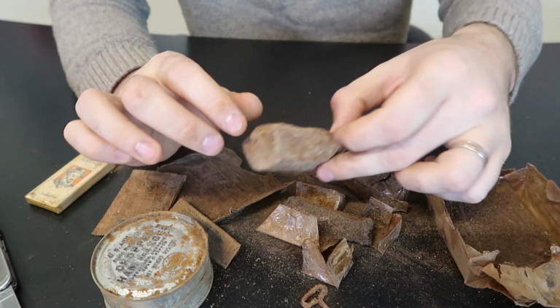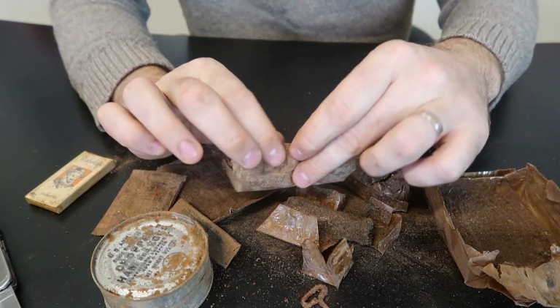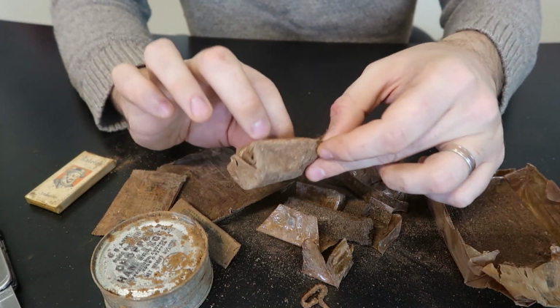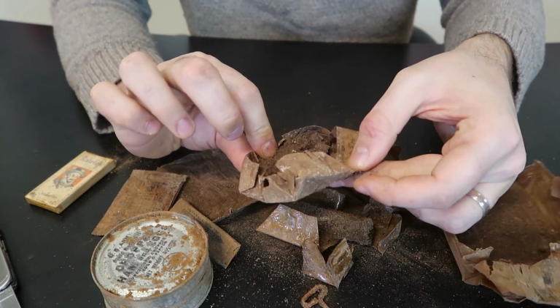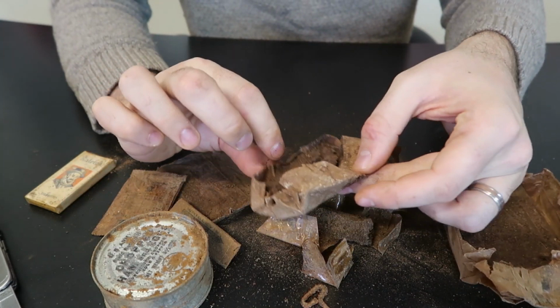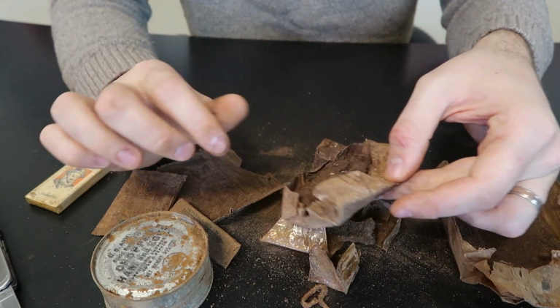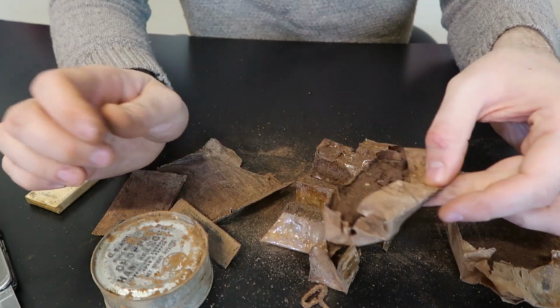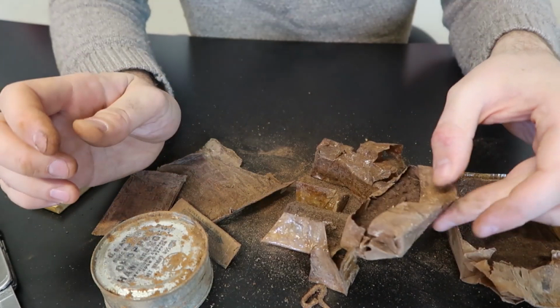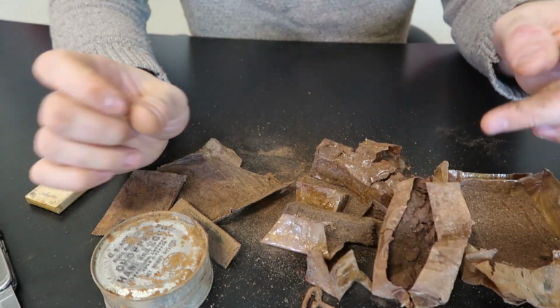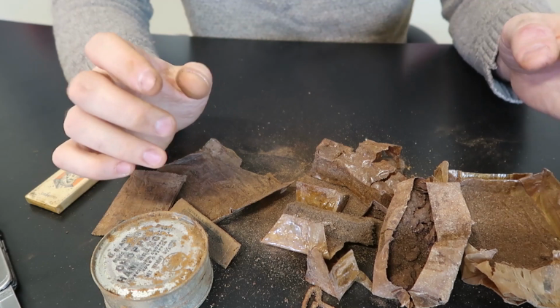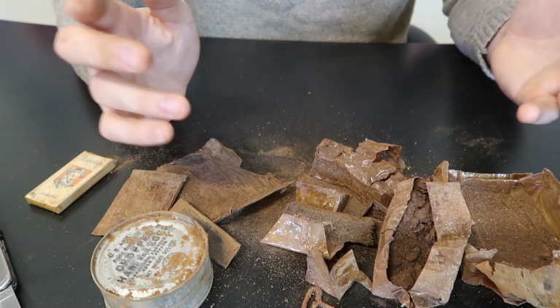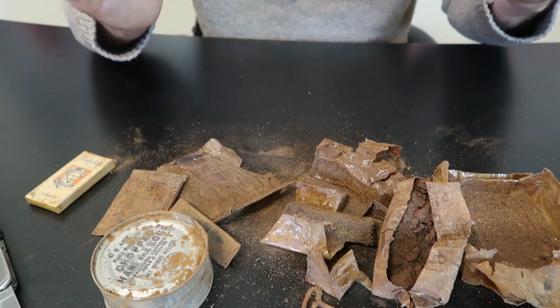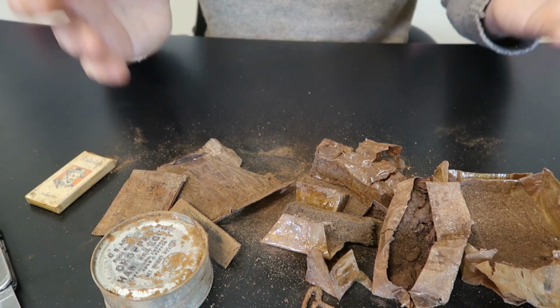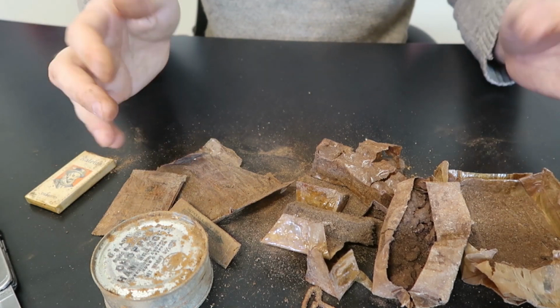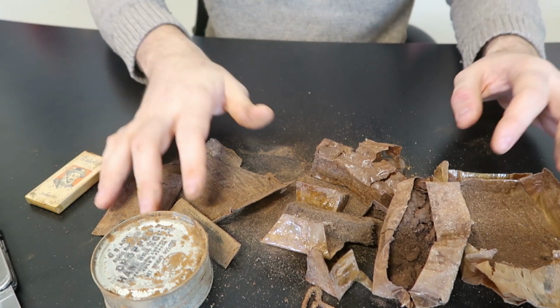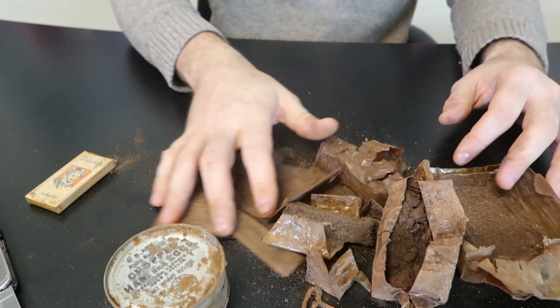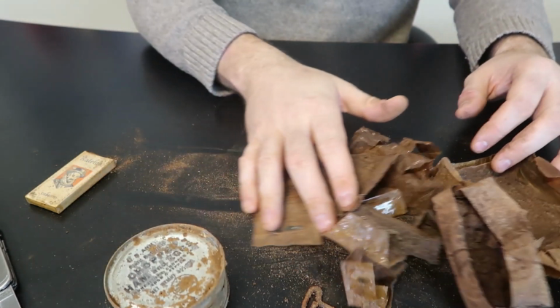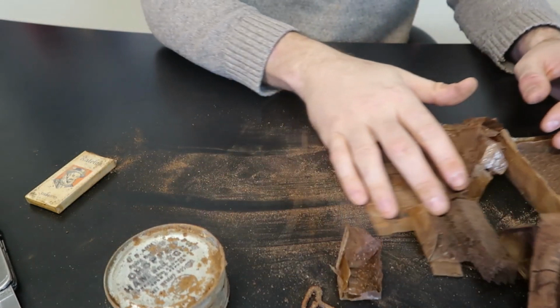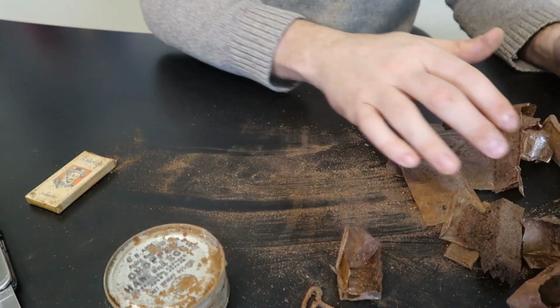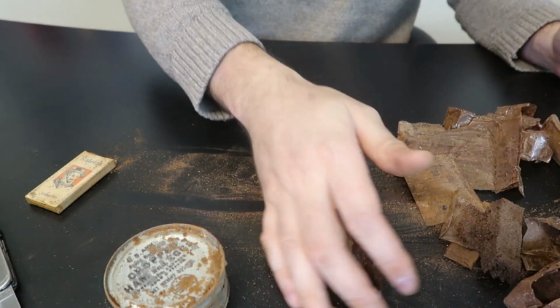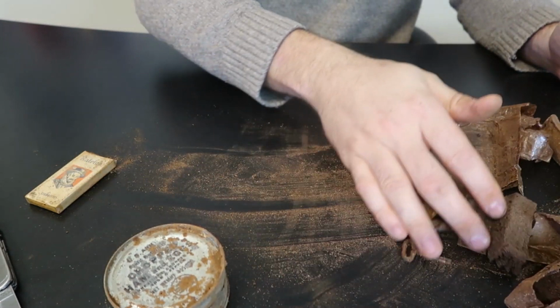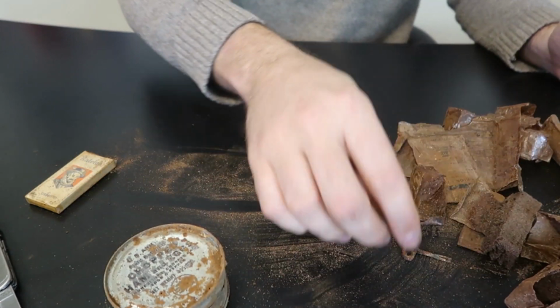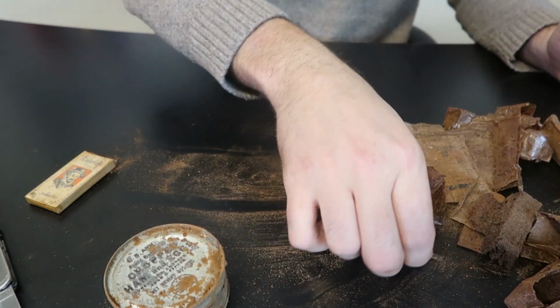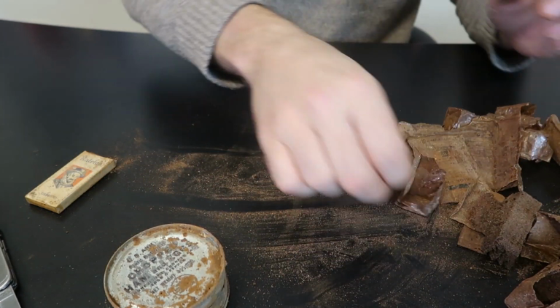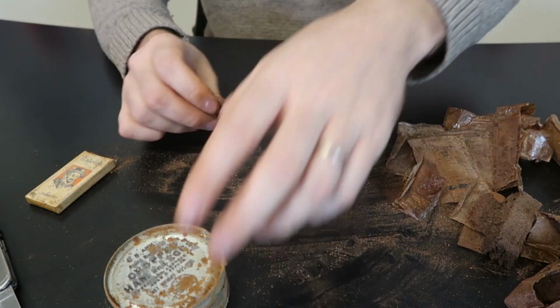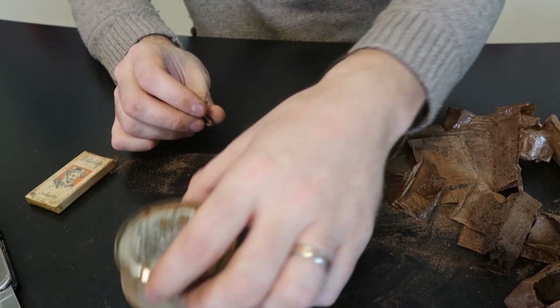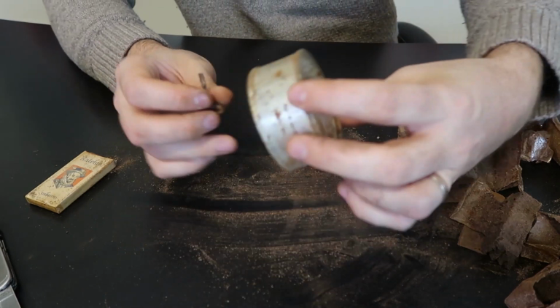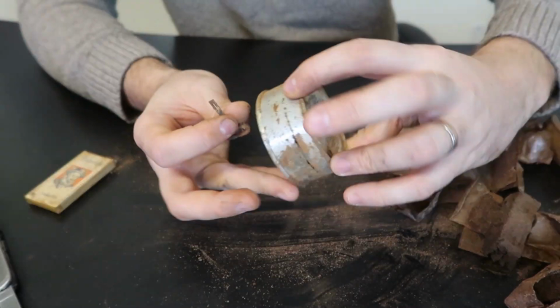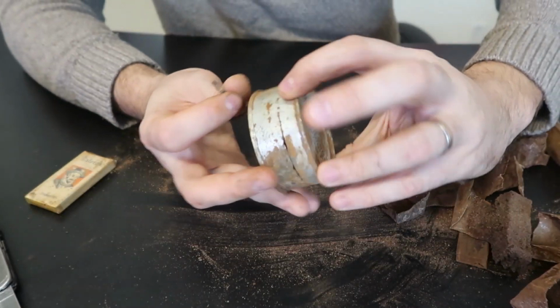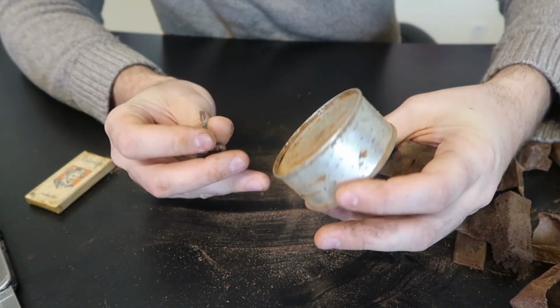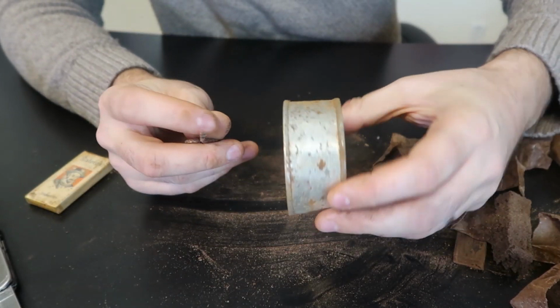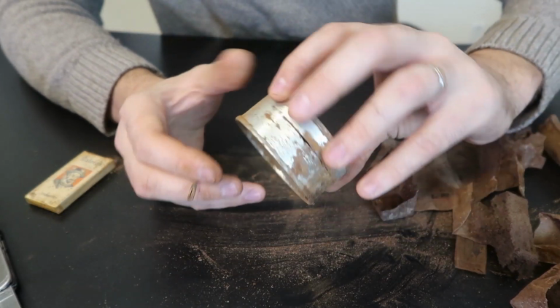Could have been chocolate bars. This is such a mess. I cannot believe it — 80 years gone by and everything got so messed up.